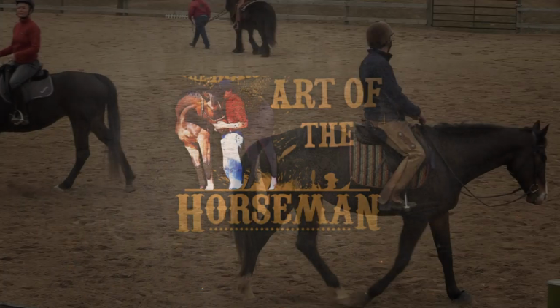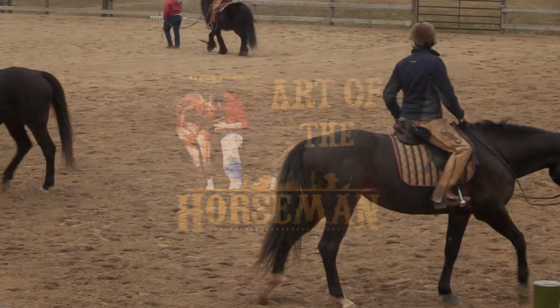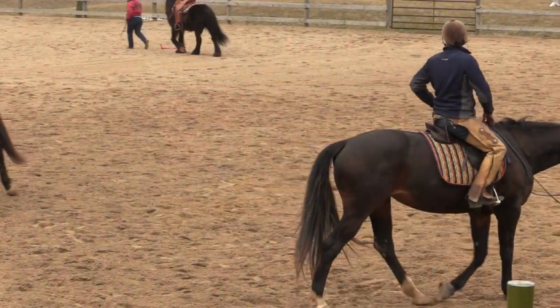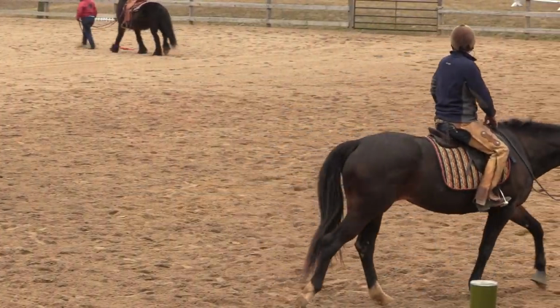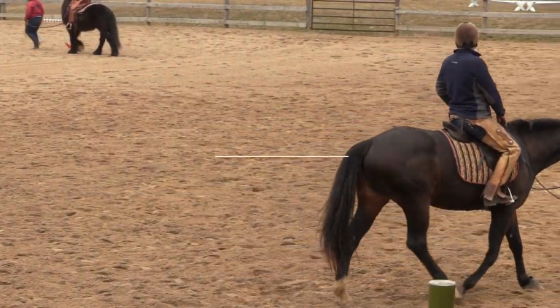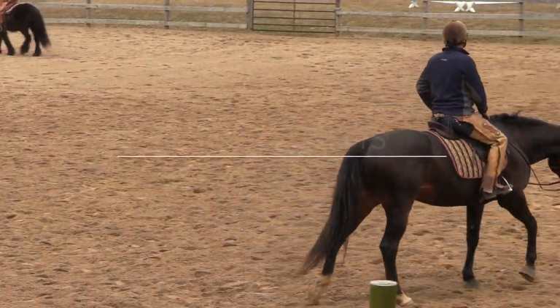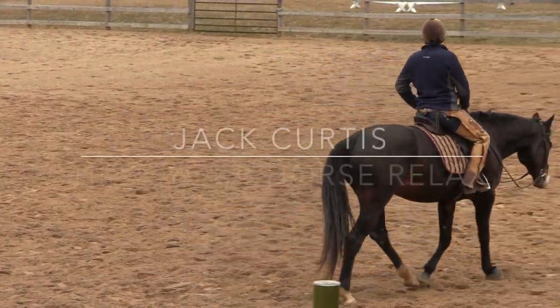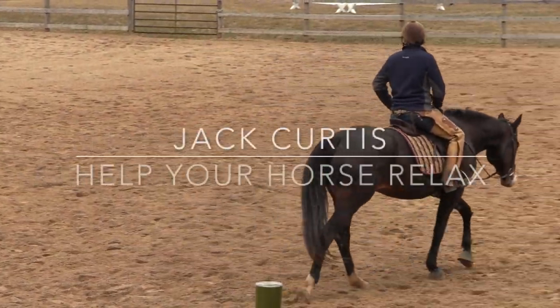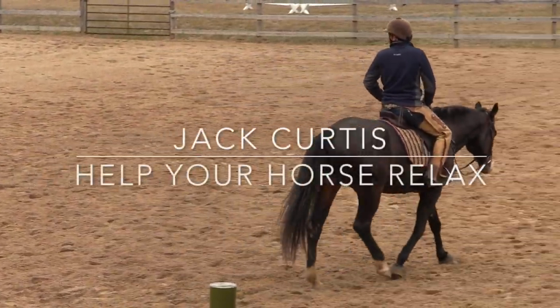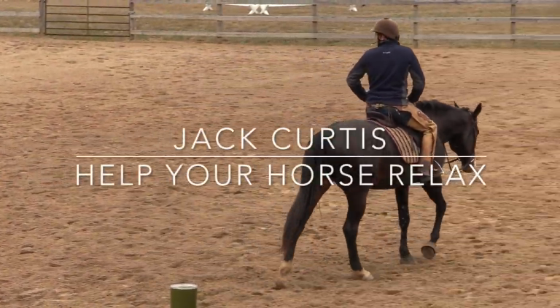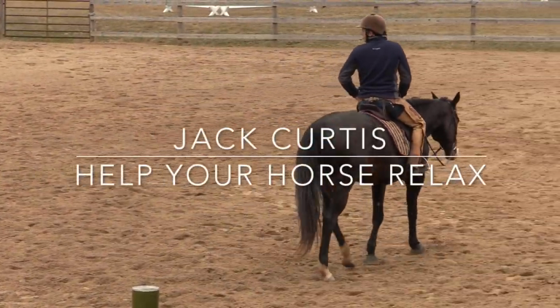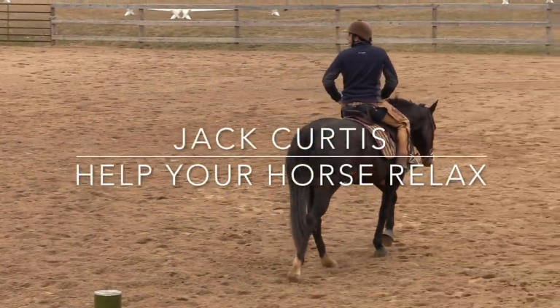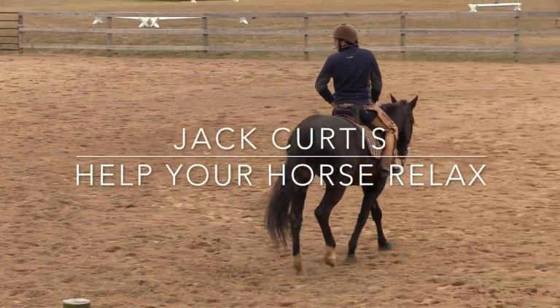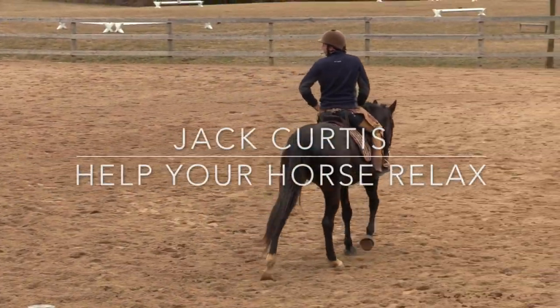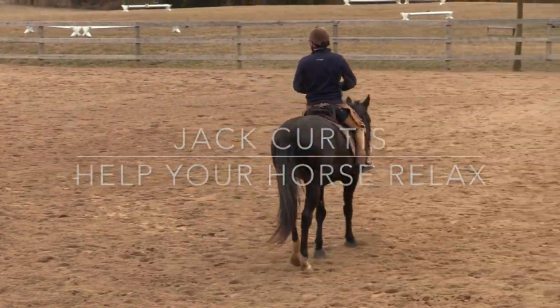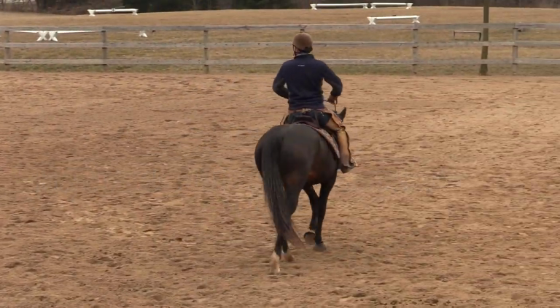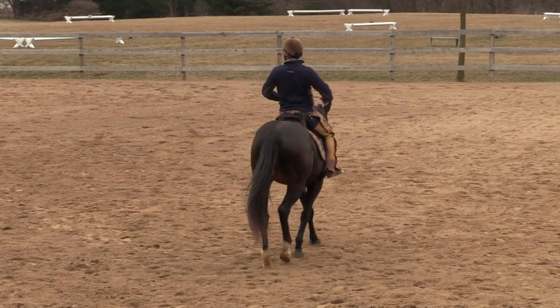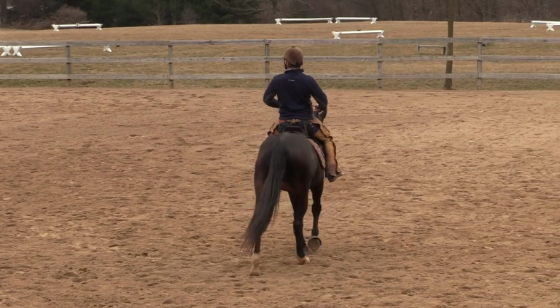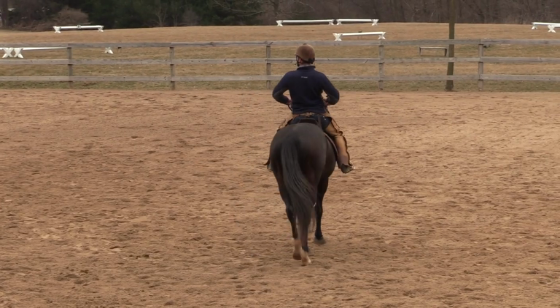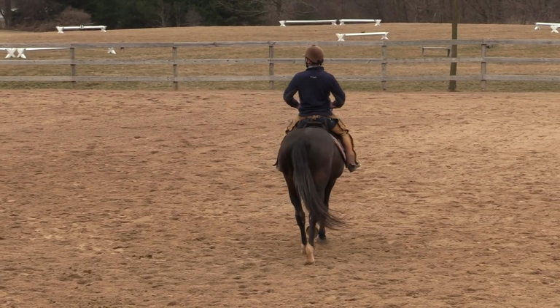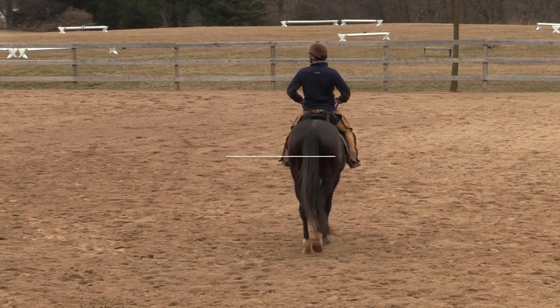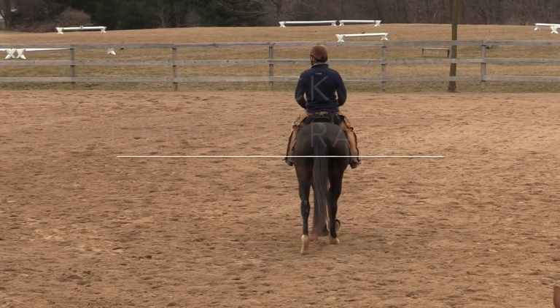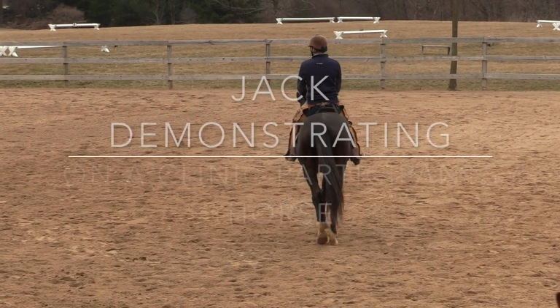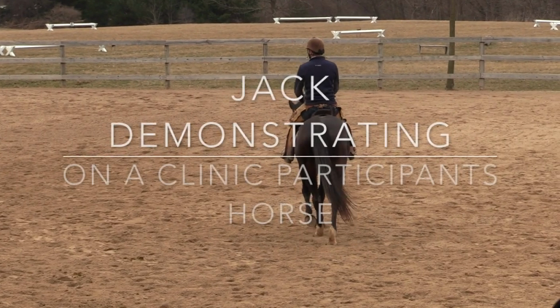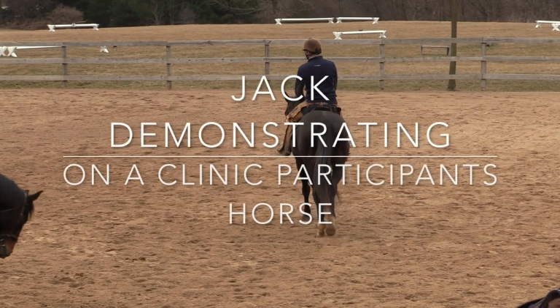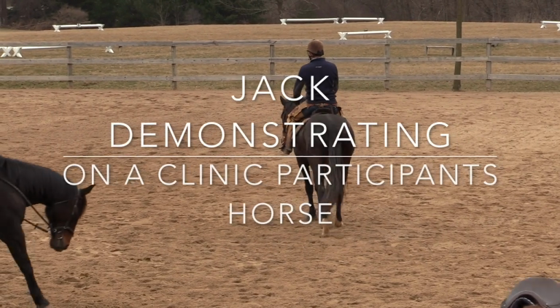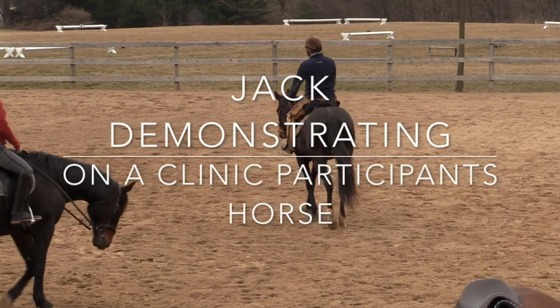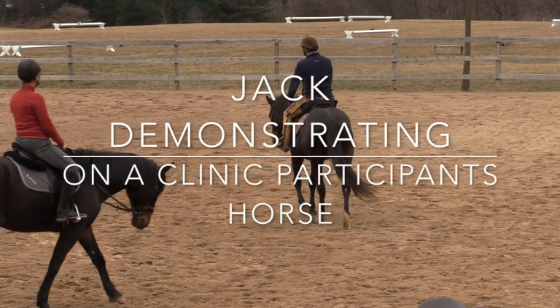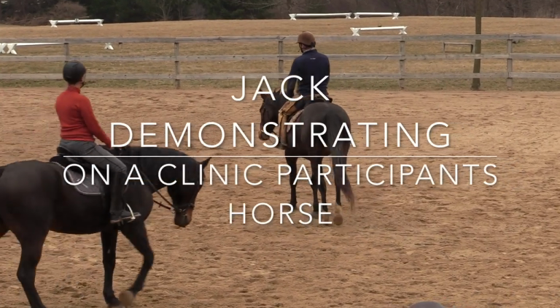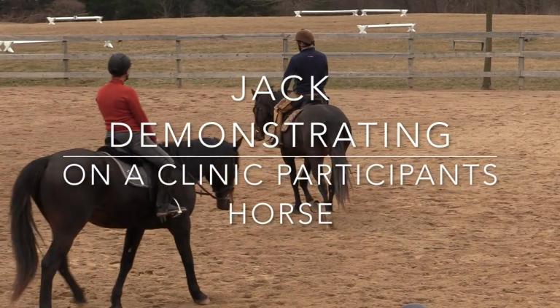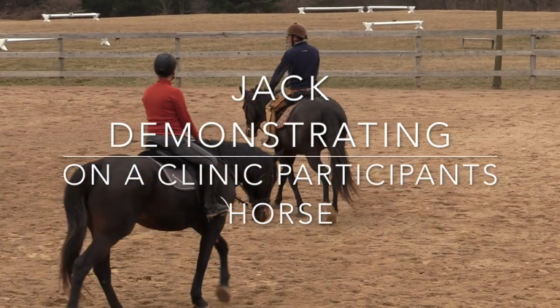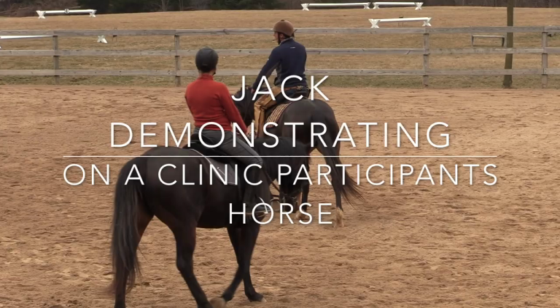Now, see how my horse — she has her nose out. You can do this. You're more like this. Get low. Get more like this with your hands low.